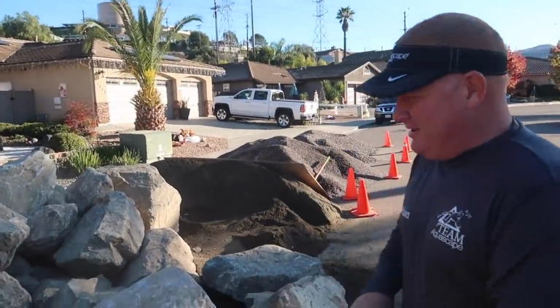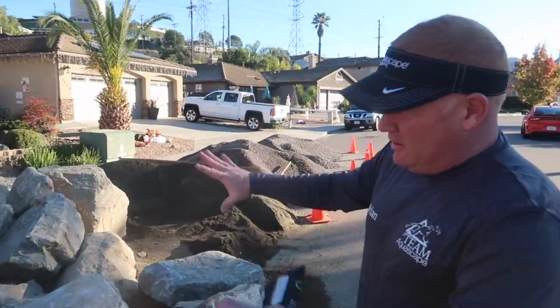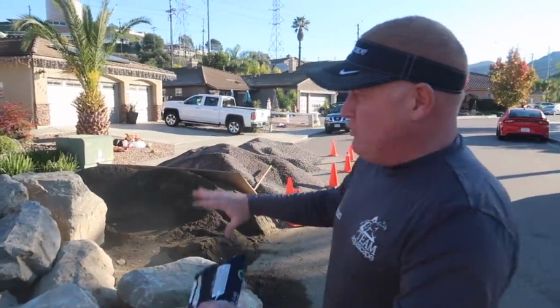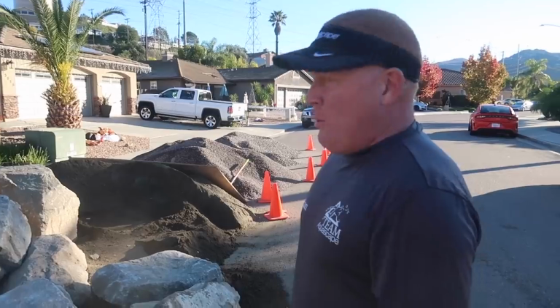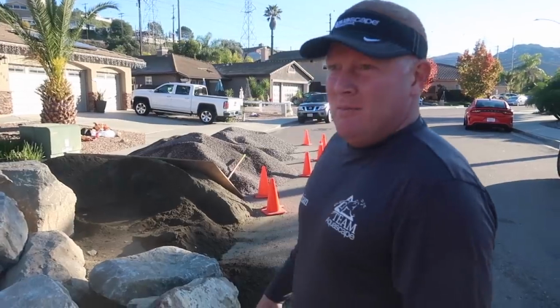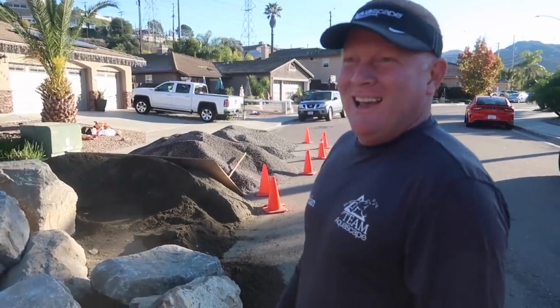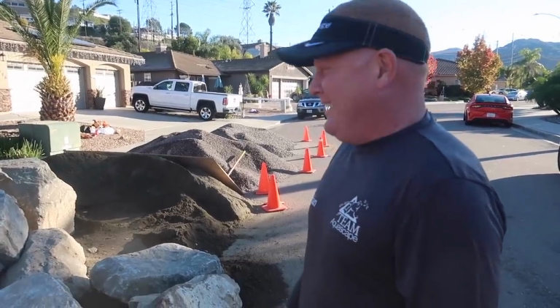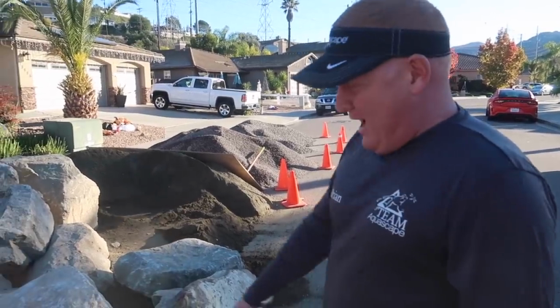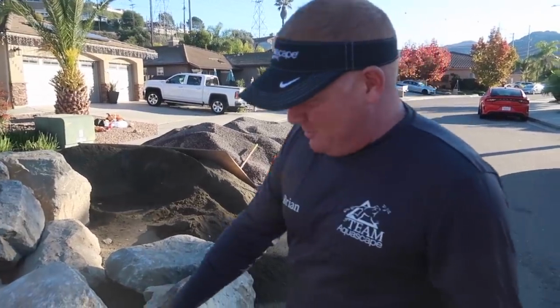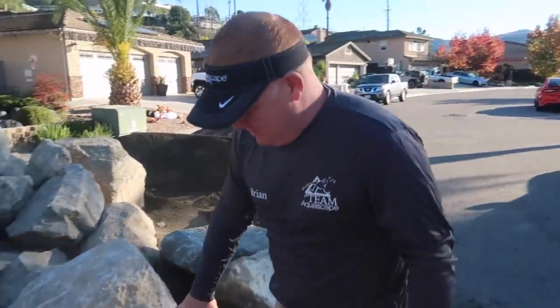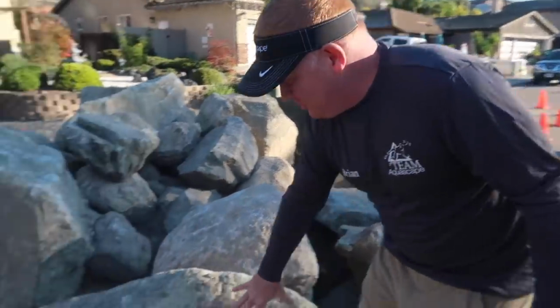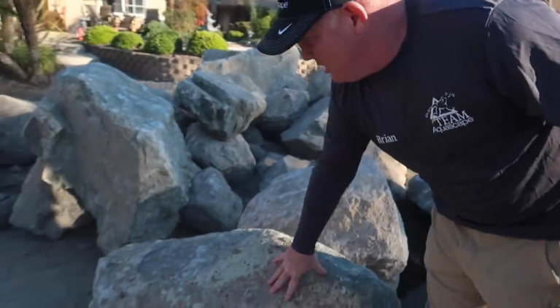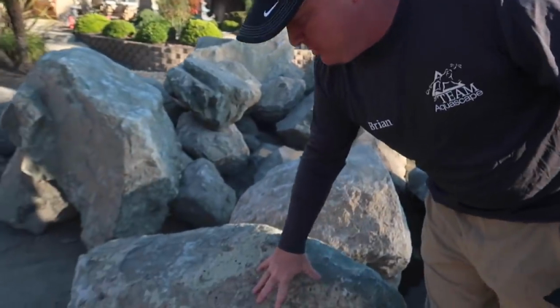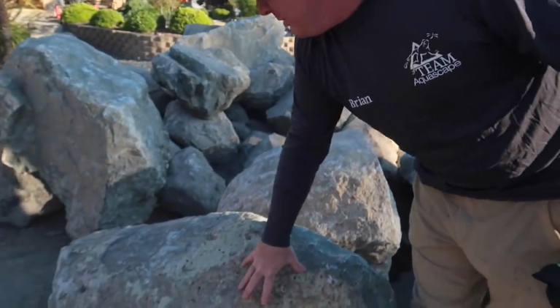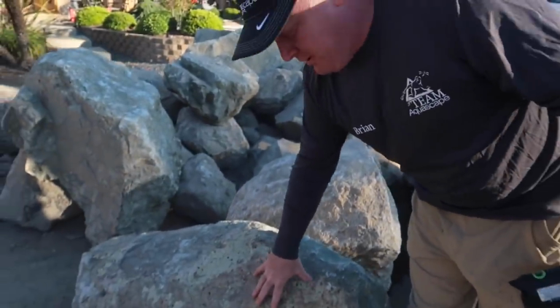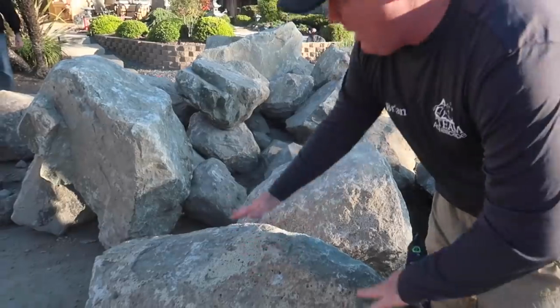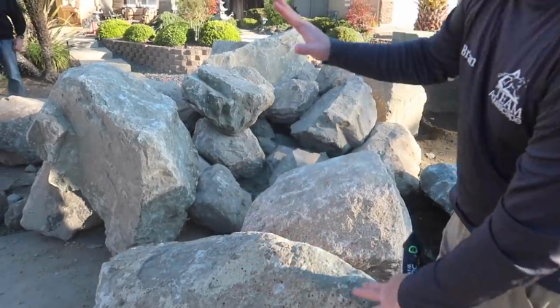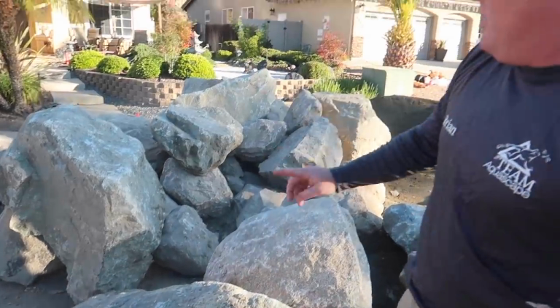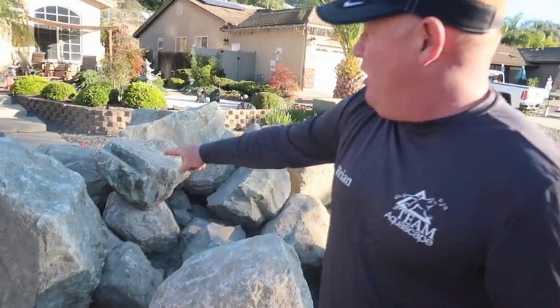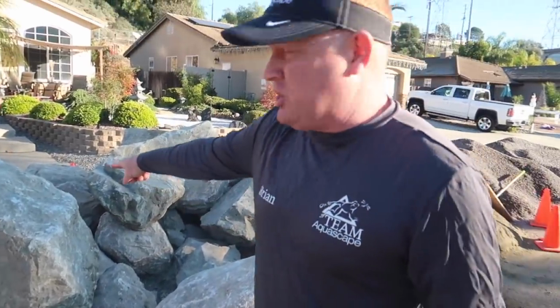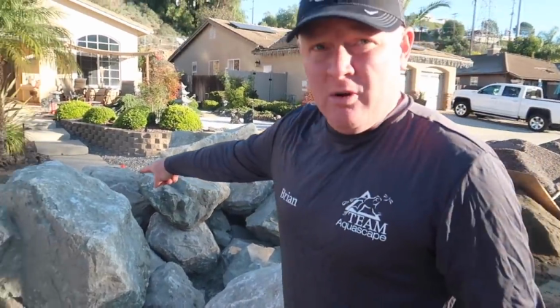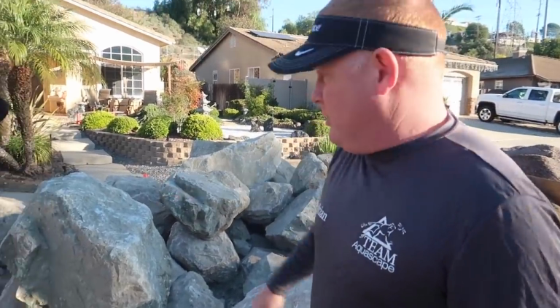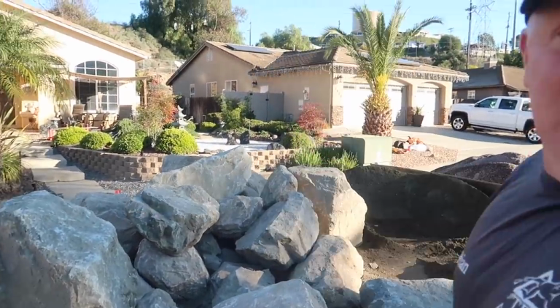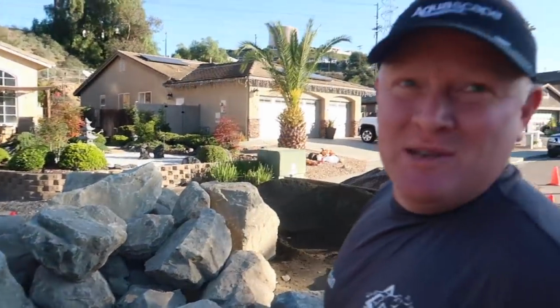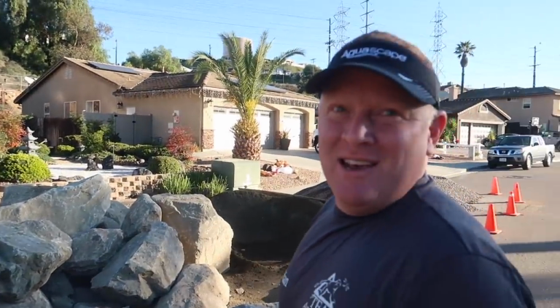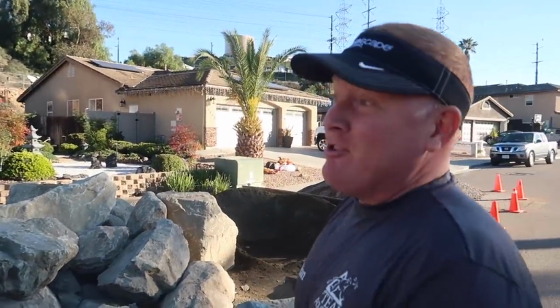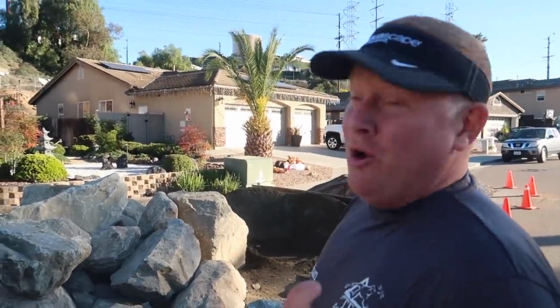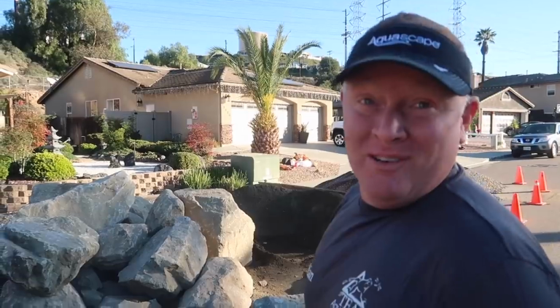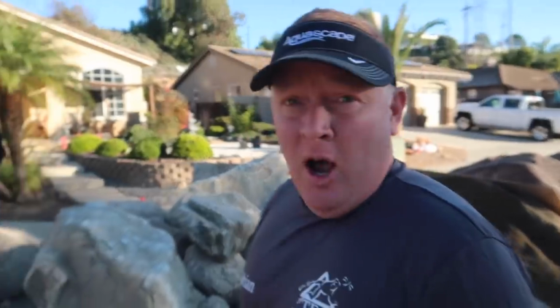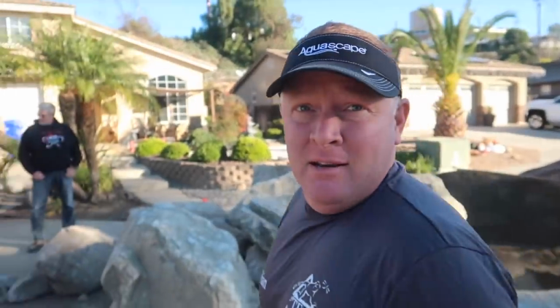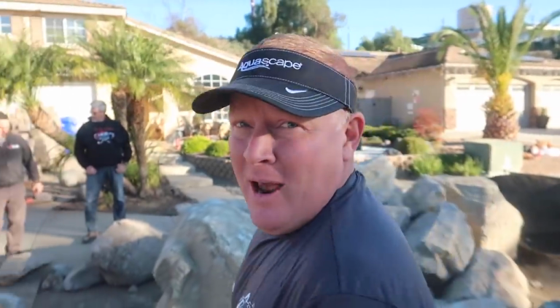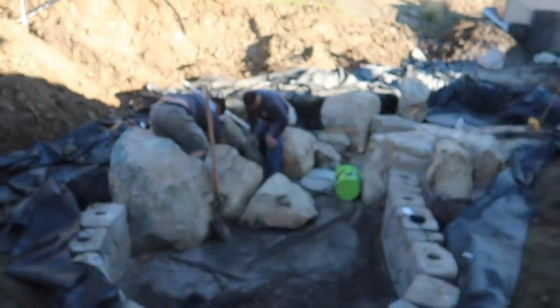We're going to be right where we wanted them. These are some nice ones. This one, 100% can be used as a frame rock - we'll stand that one up. I love this chunky one over here. This will keep us busy today. And there's another load coming. Today's hump day, let's go get them.